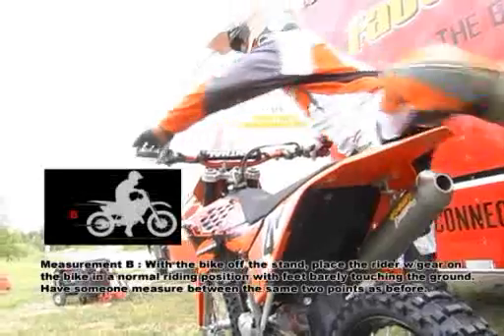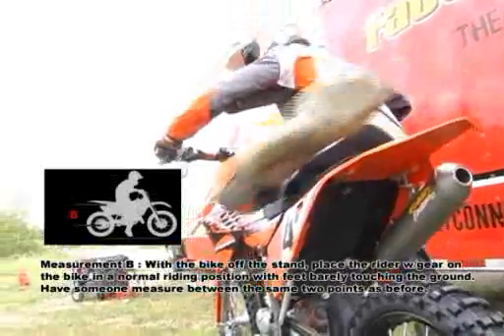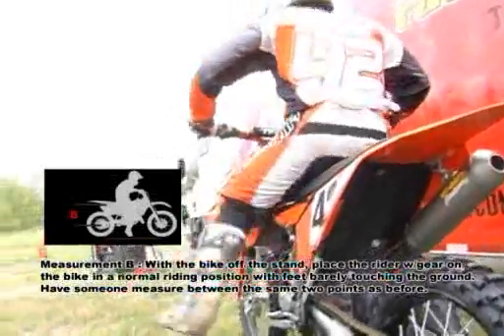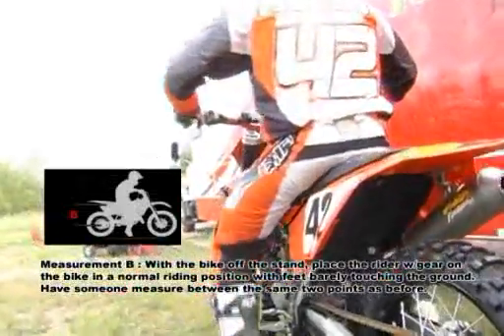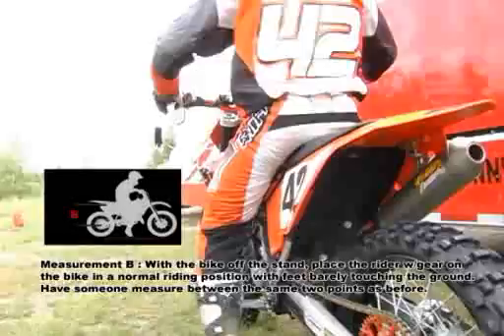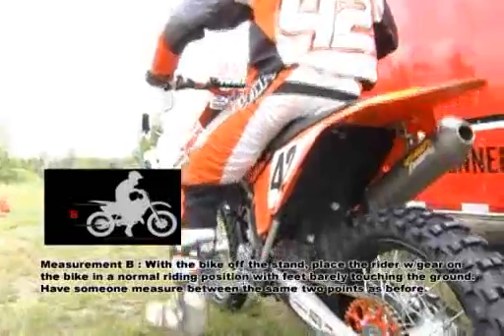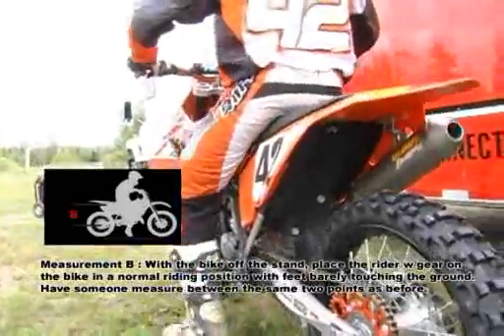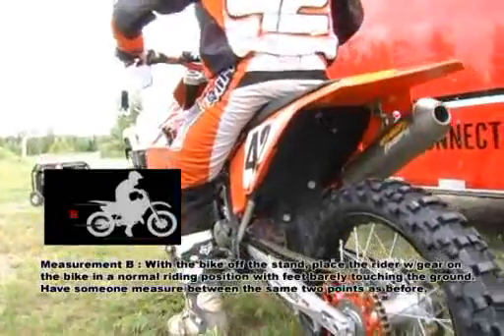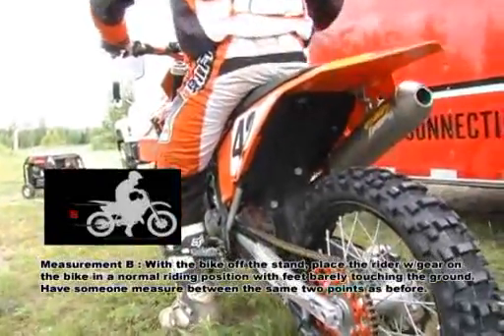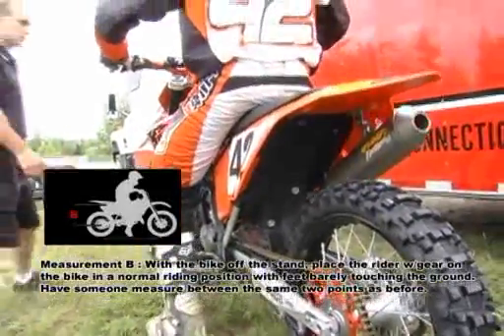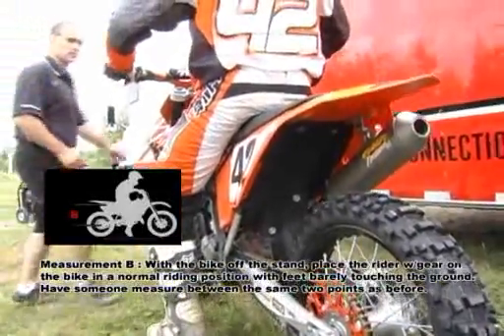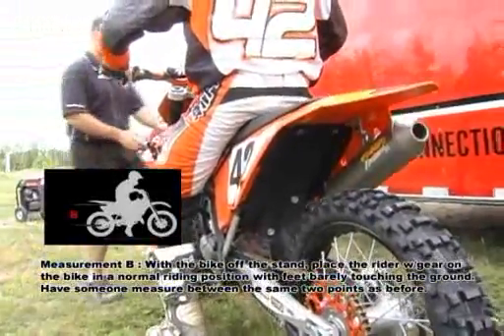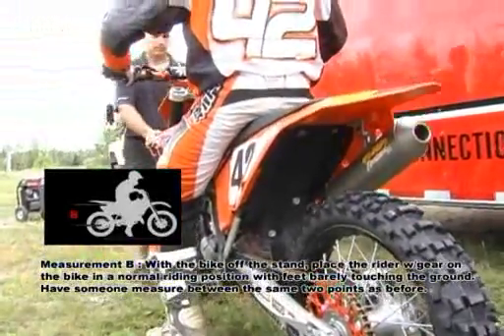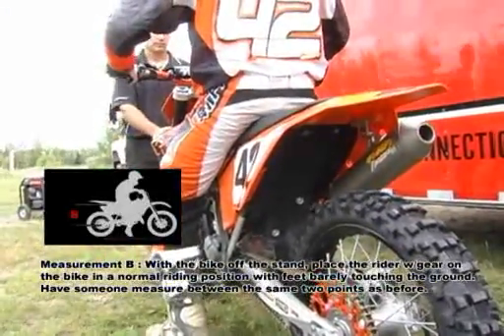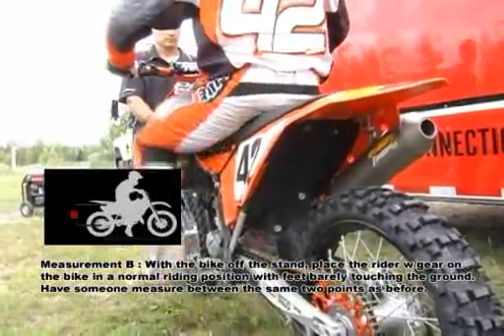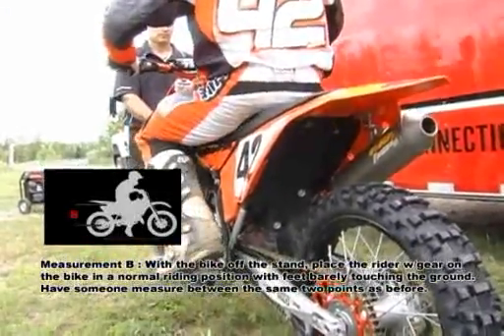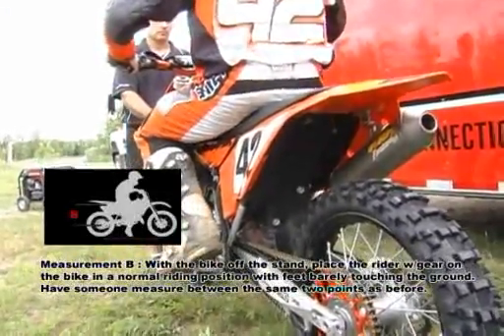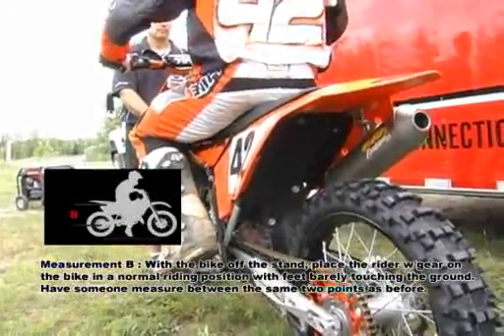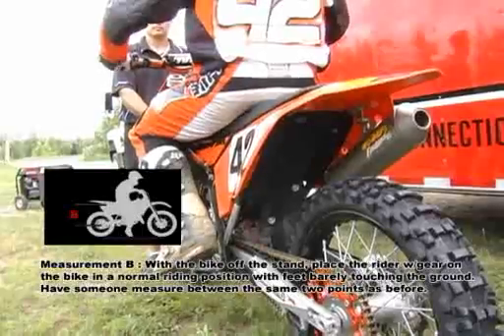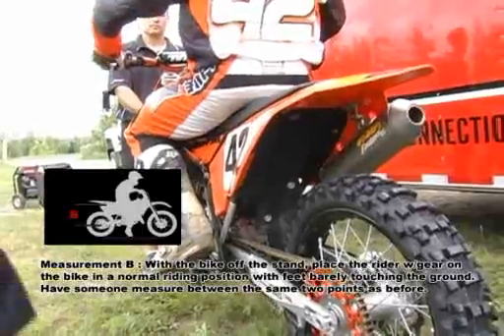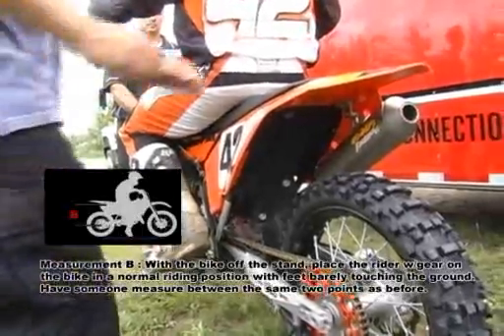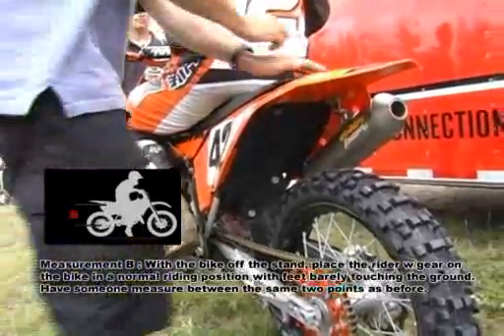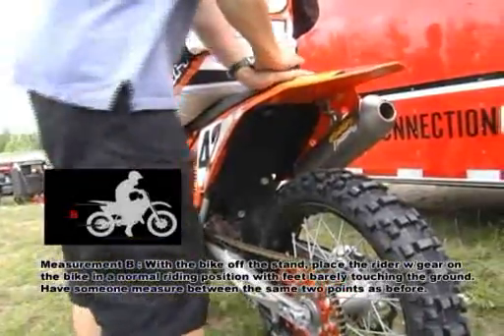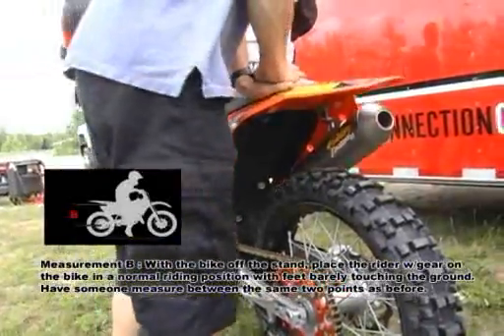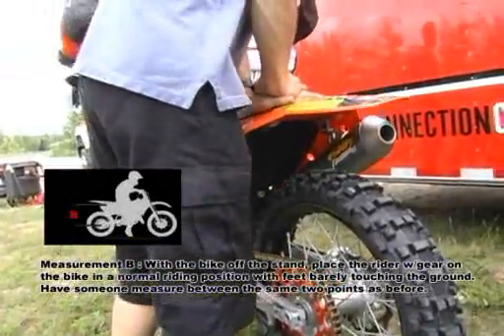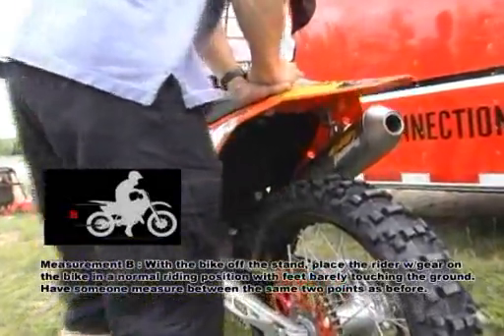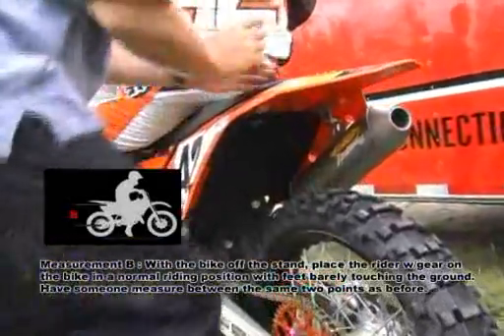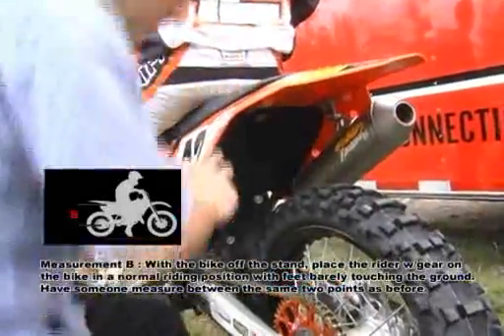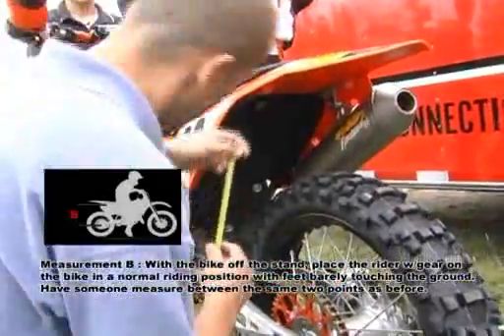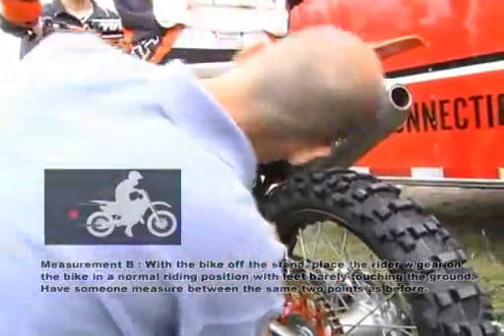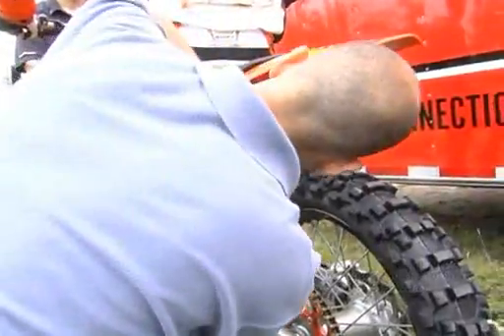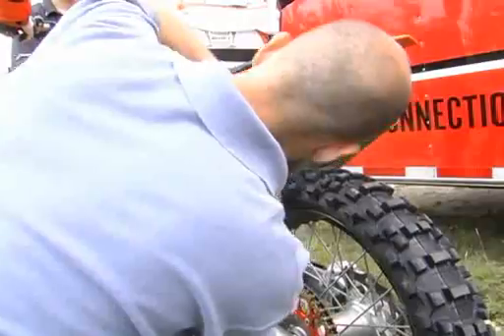Now we take a second measurement with the rider on board, measuring again from the same two points. The measurement will obviously be different, and once you subtract the second measurement from the first measurement, that is your rider sag.